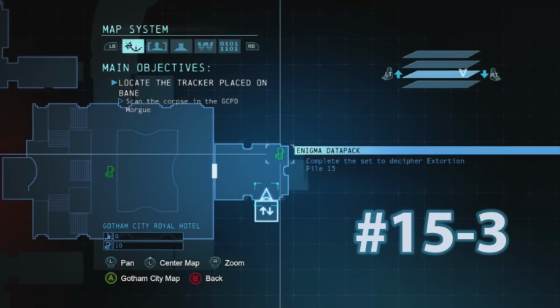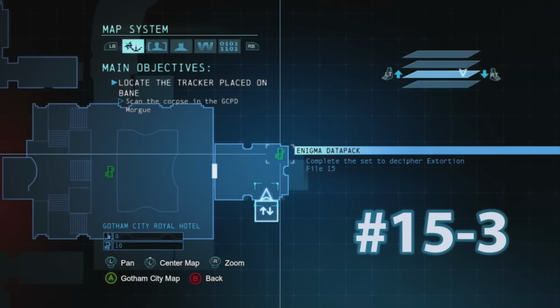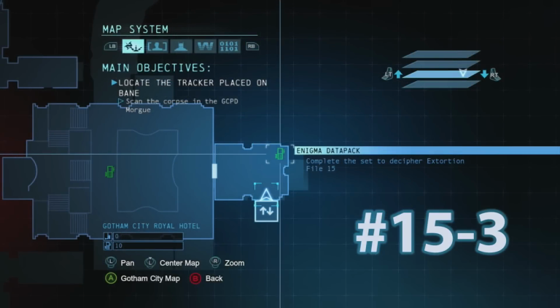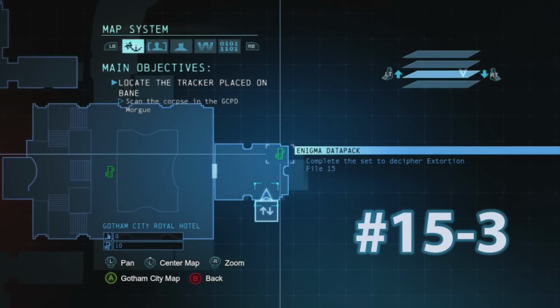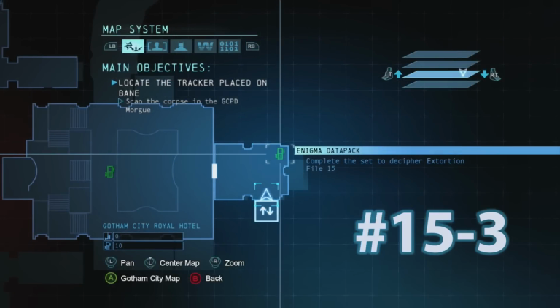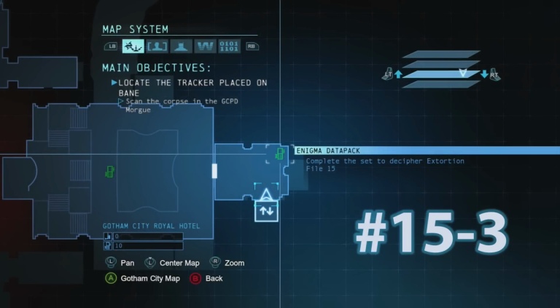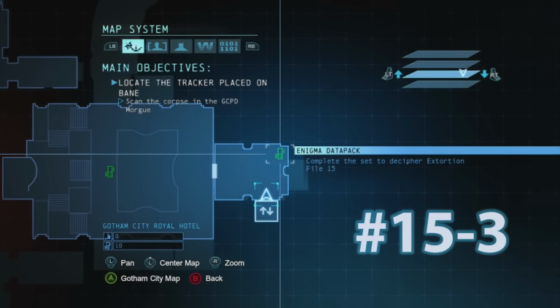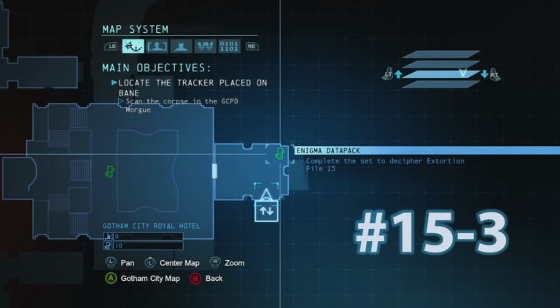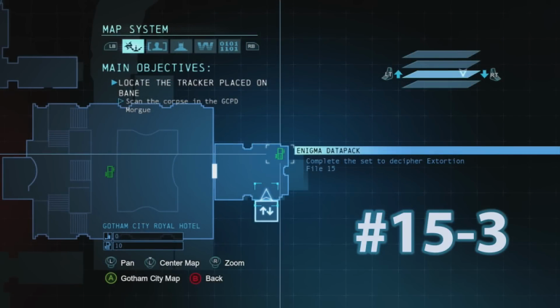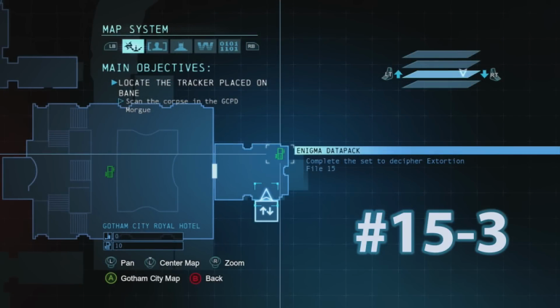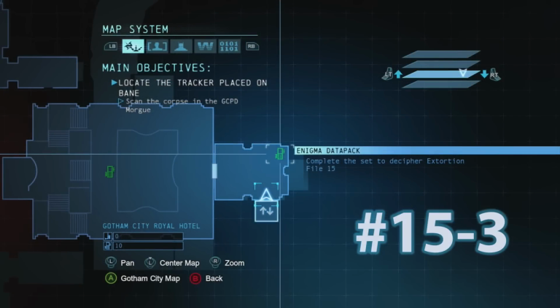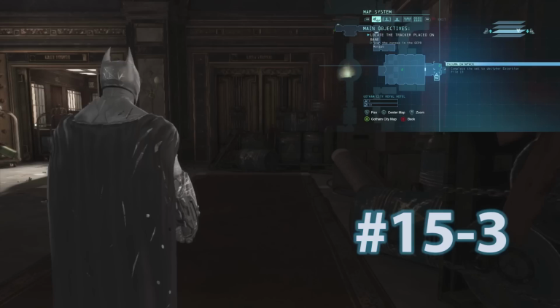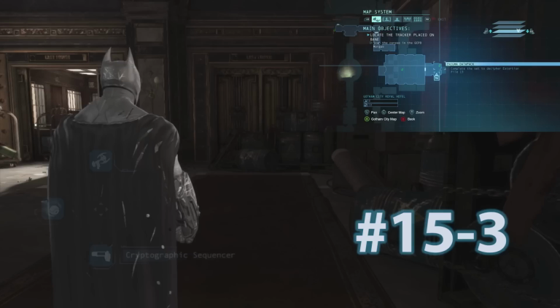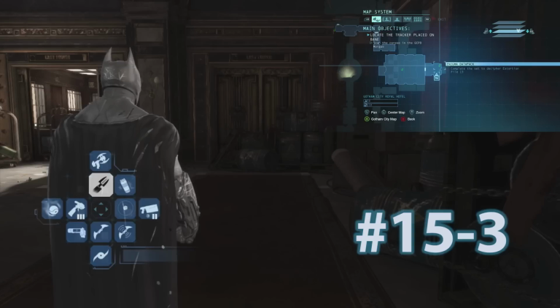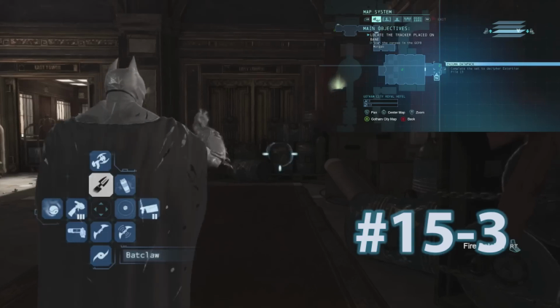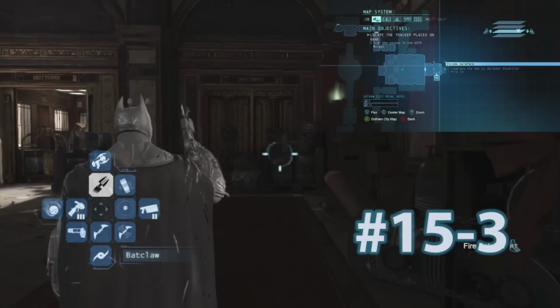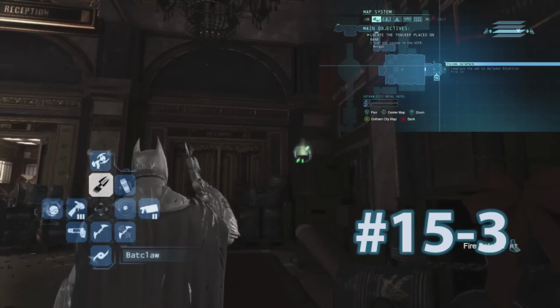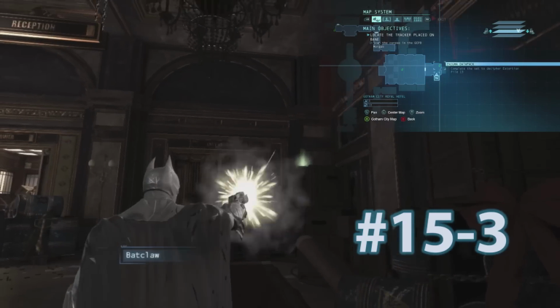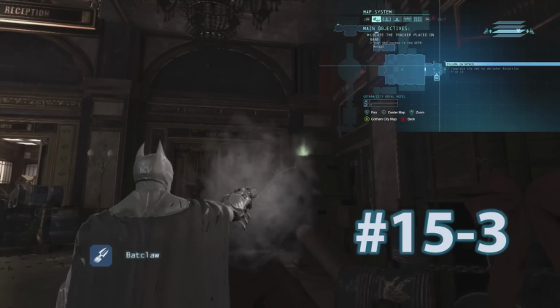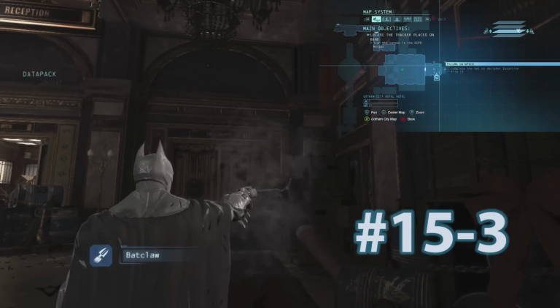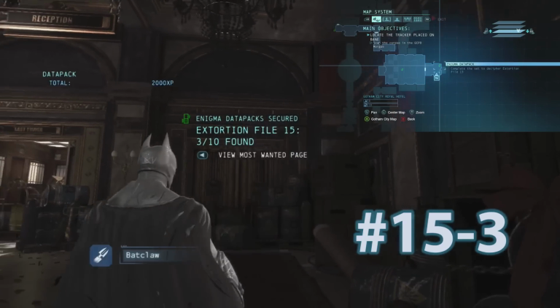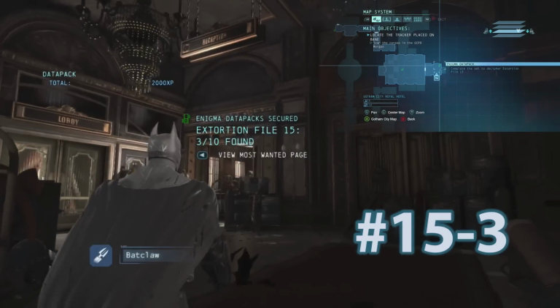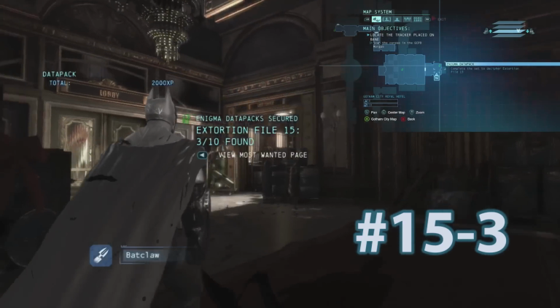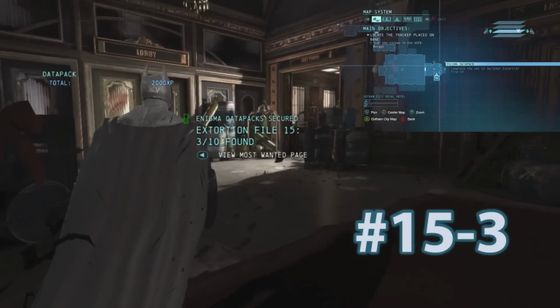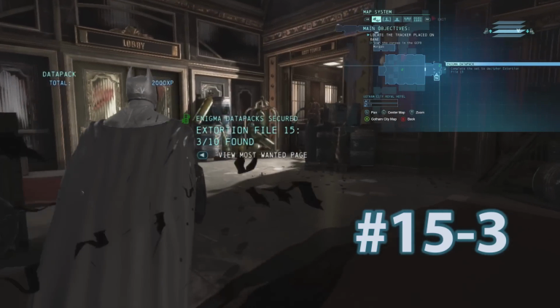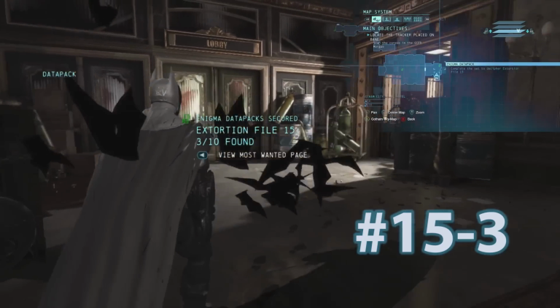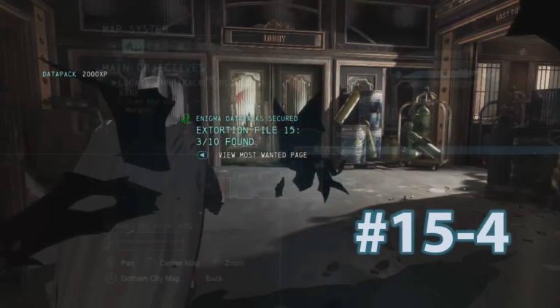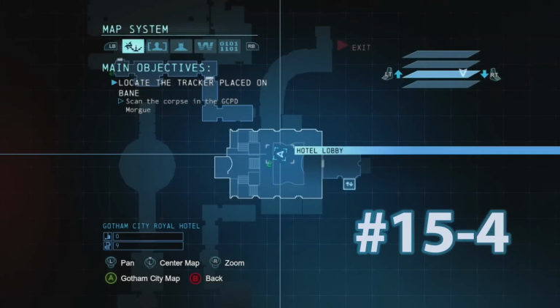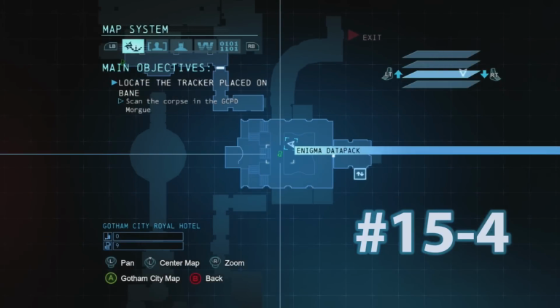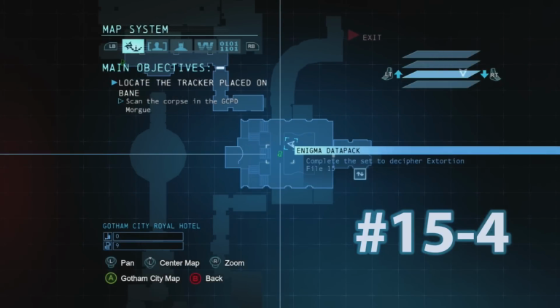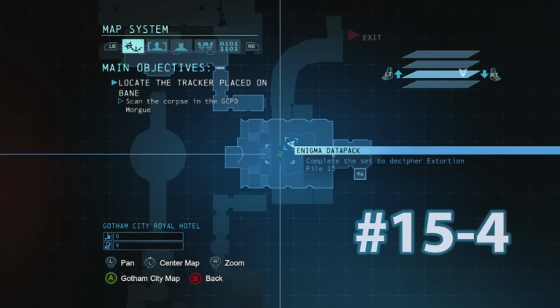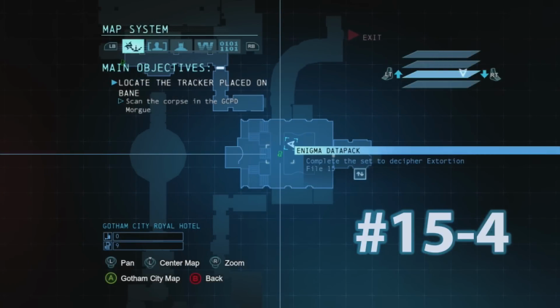Datapack number 3 is going to be right after you ride the elevator up into the hotel. You'll use your batarangs to destroy the balloons and use your bat claw to grab Datapack number 3.